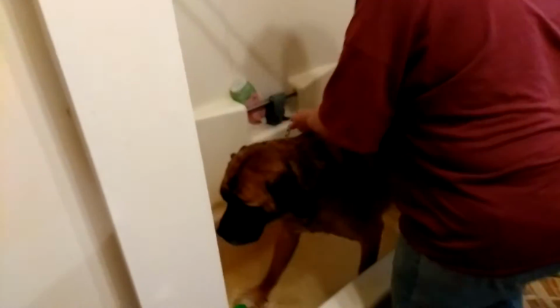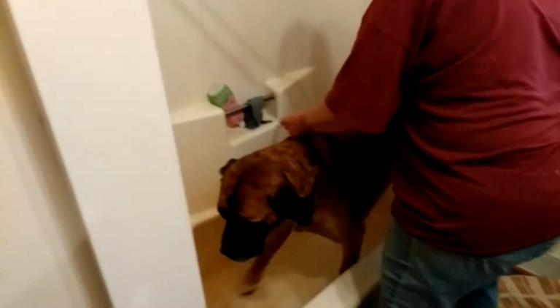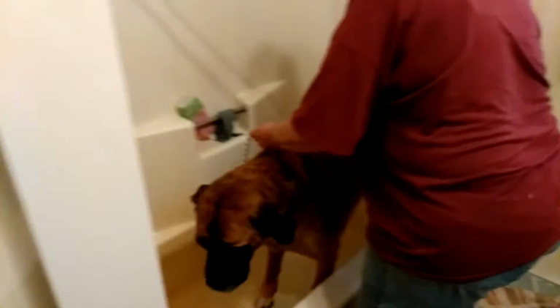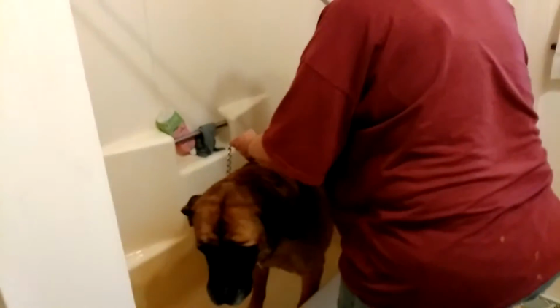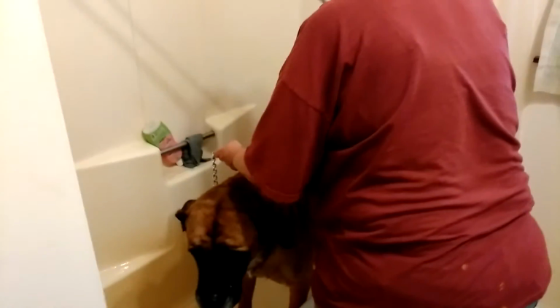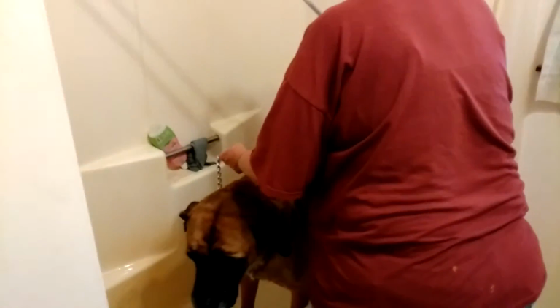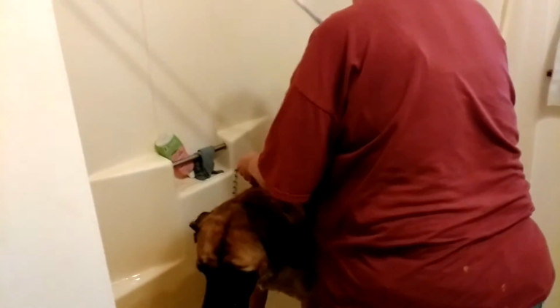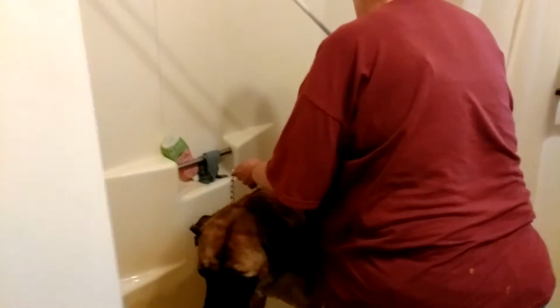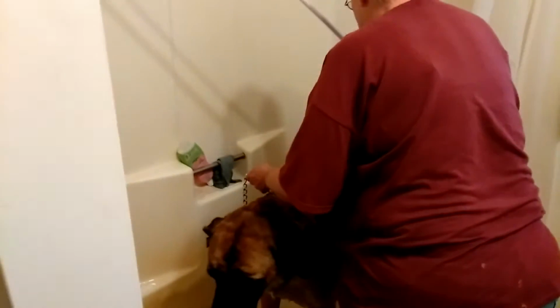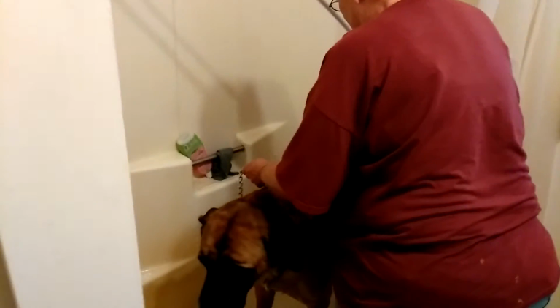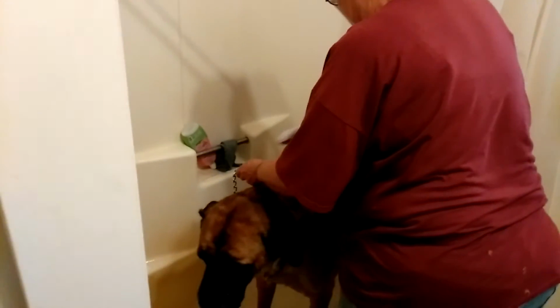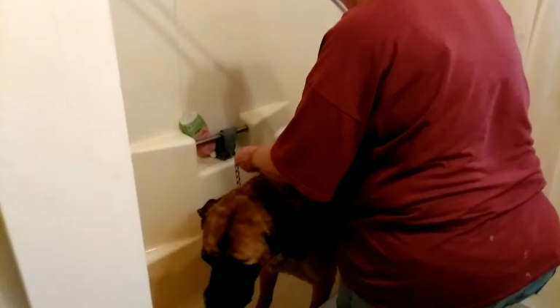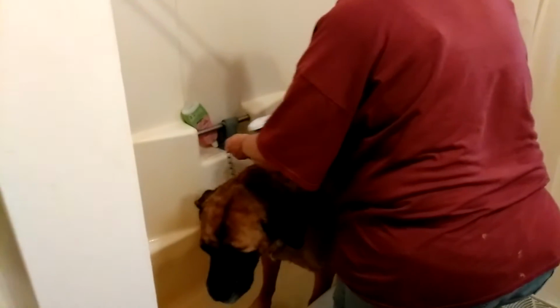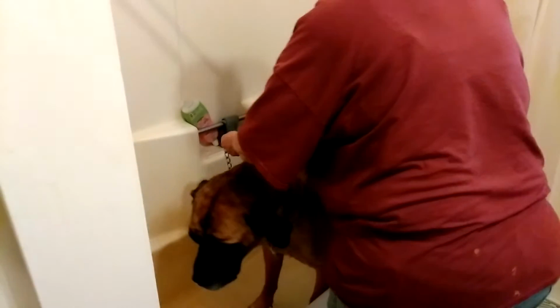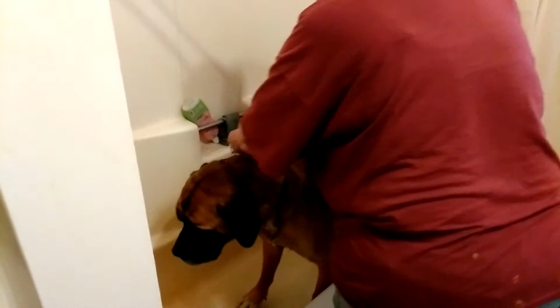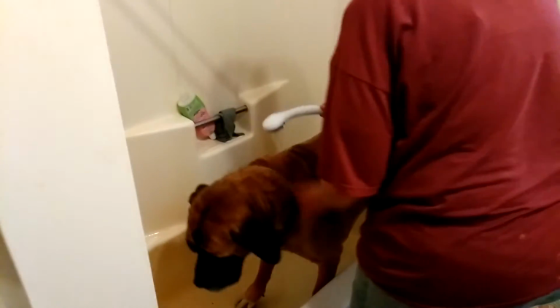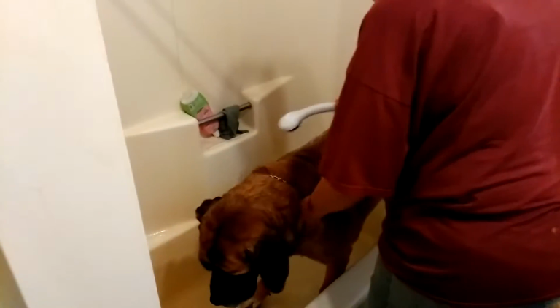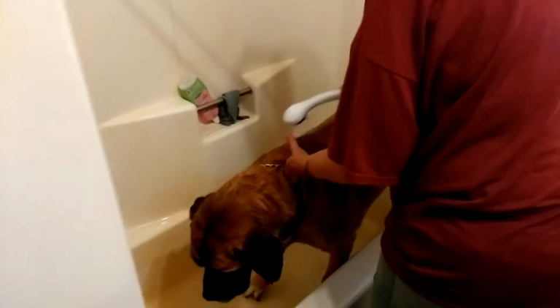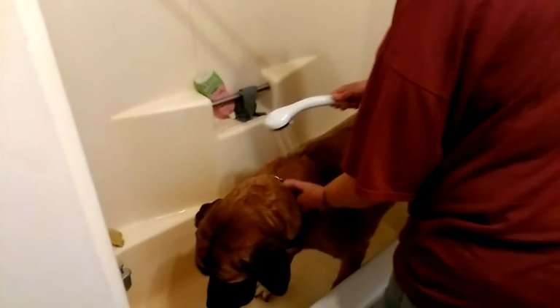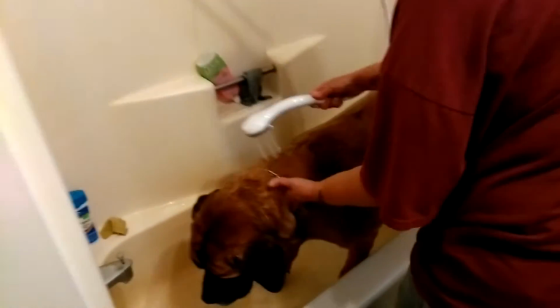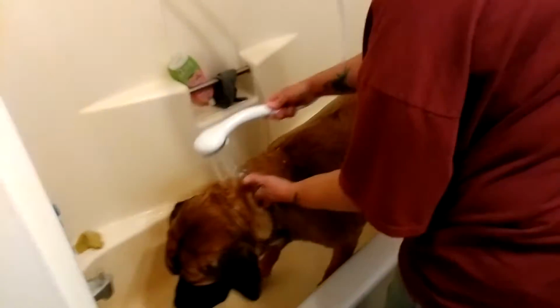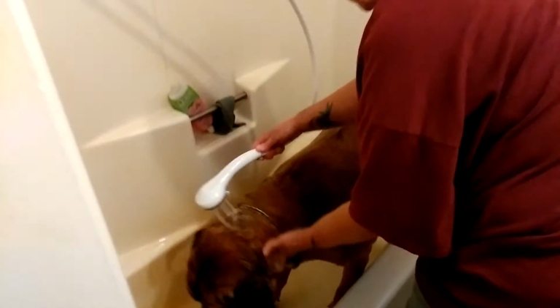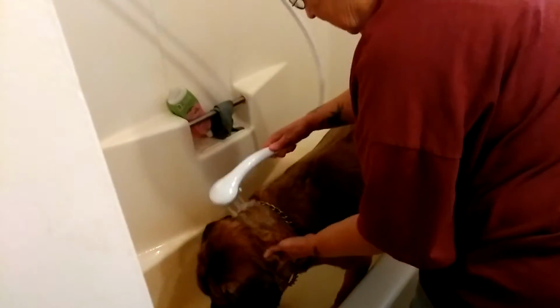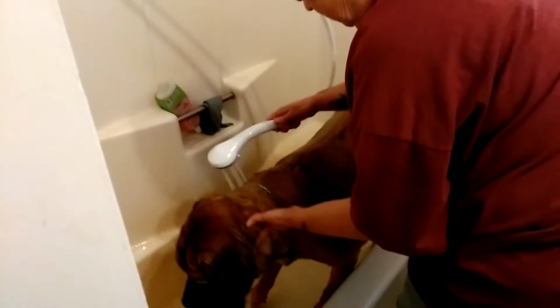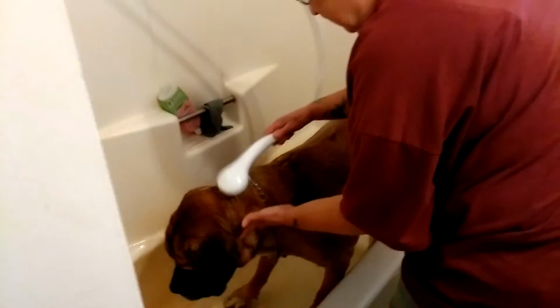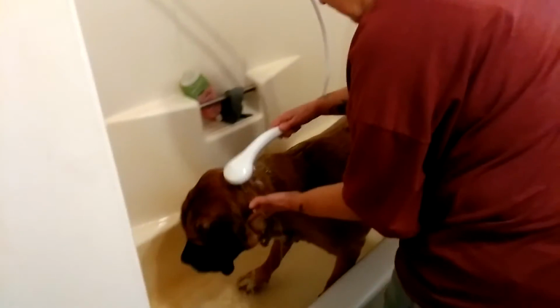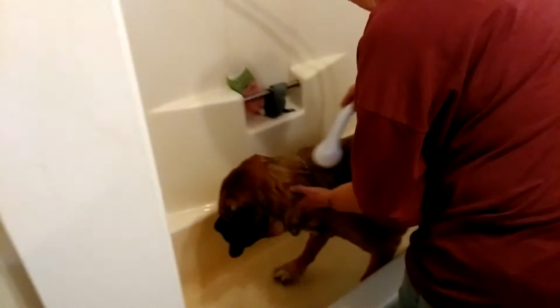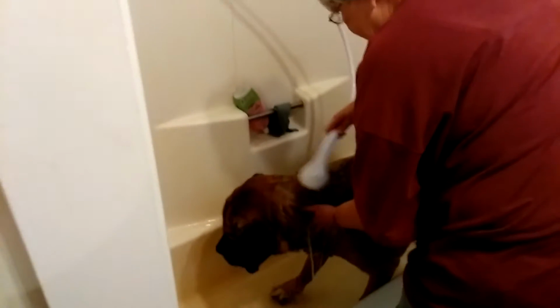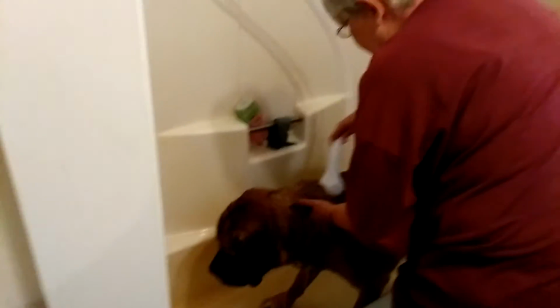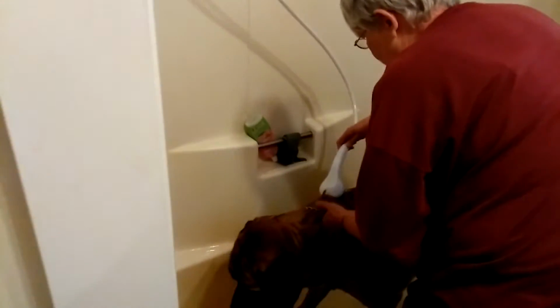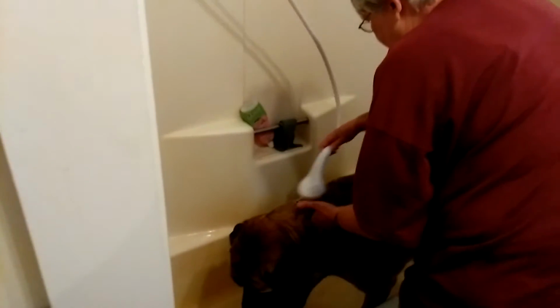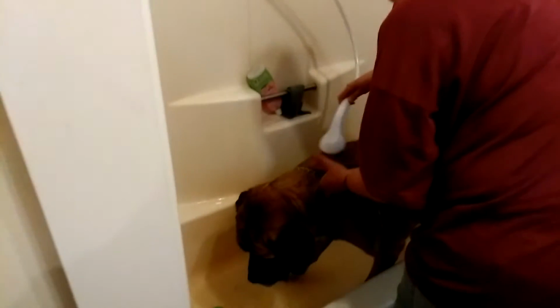Hello everybody, welcome back to the Master's Ranch. We do a little bath video today. We got a friend, the one and only Miss Diva Sandy here, in the bathtub getting her bath, as you can tell.